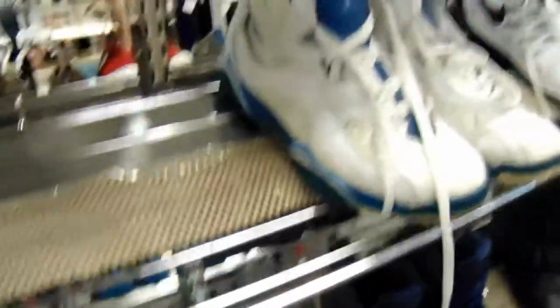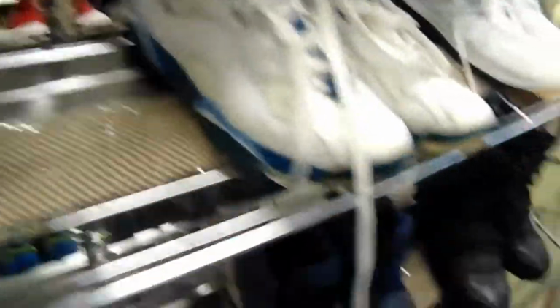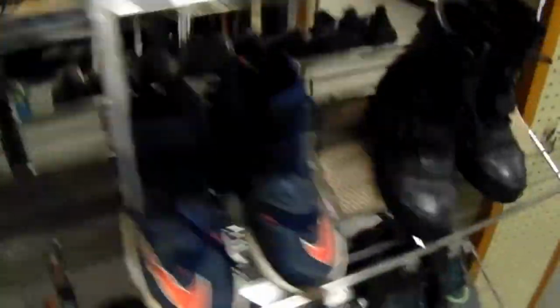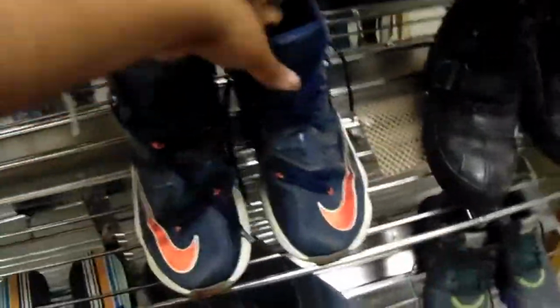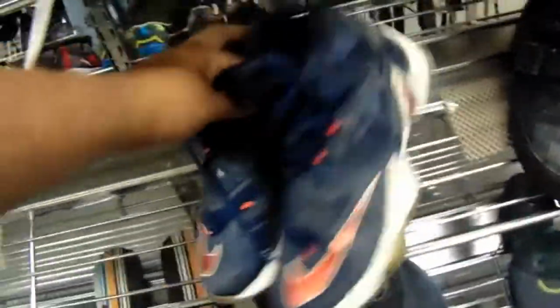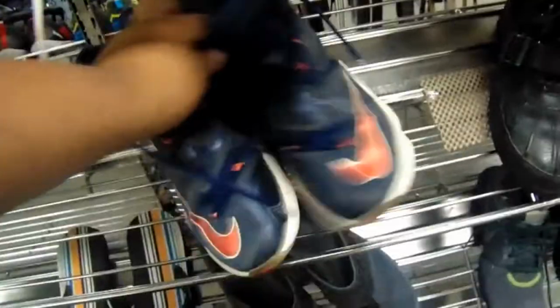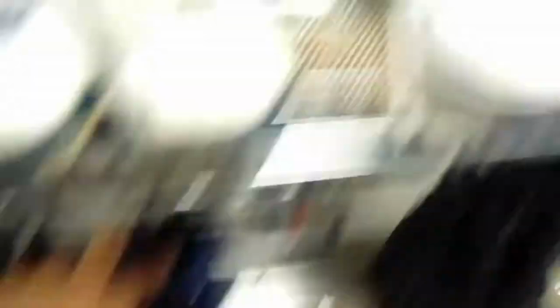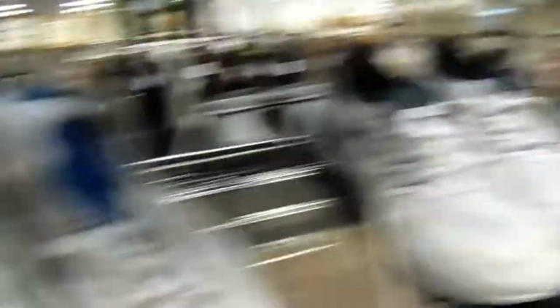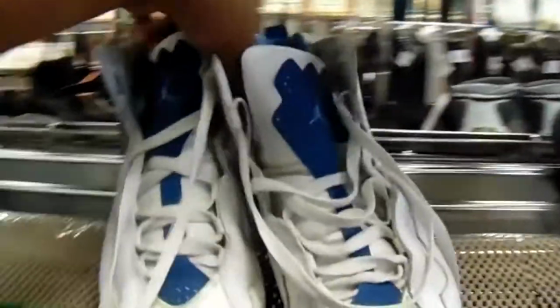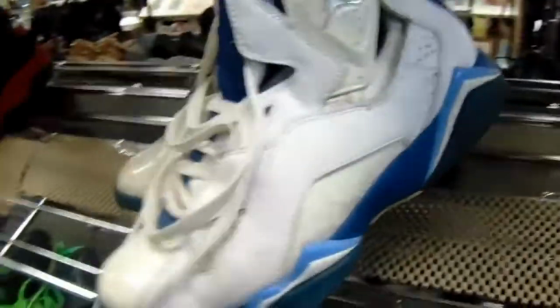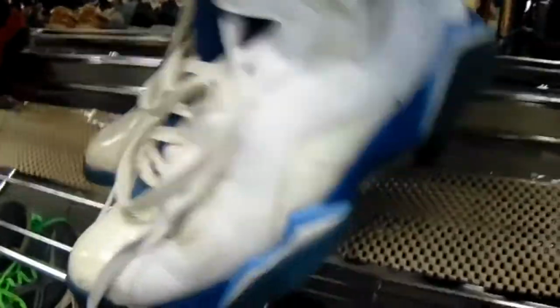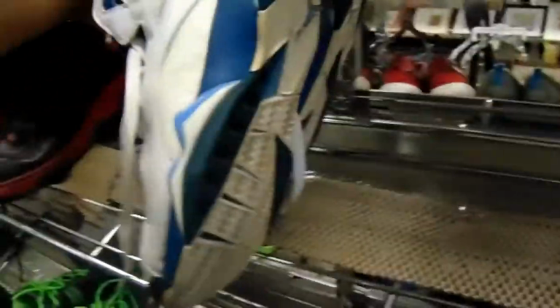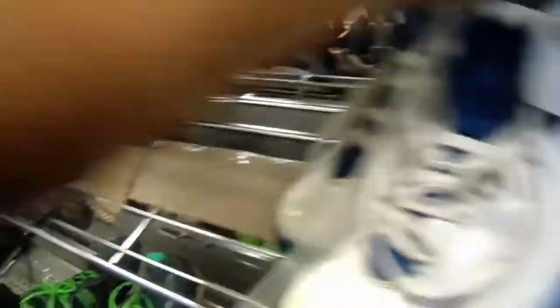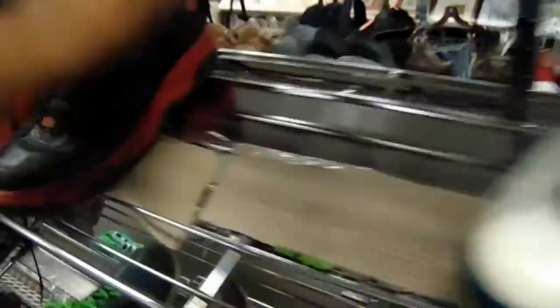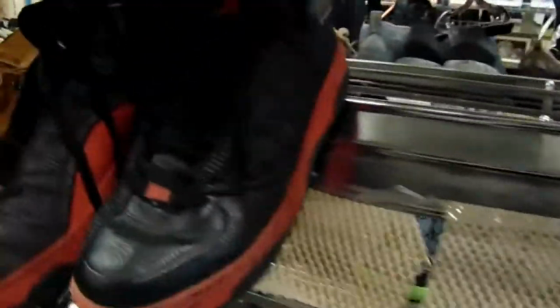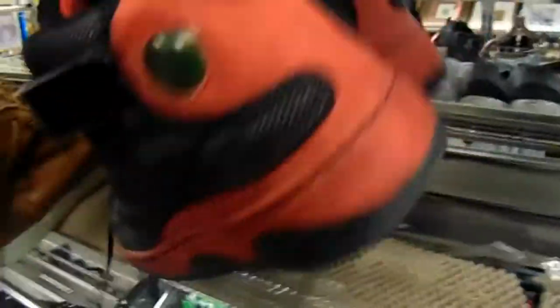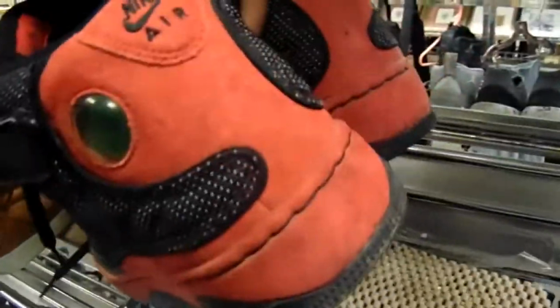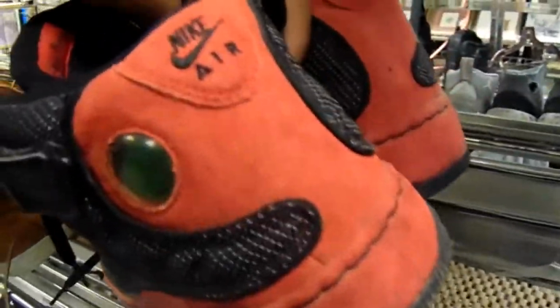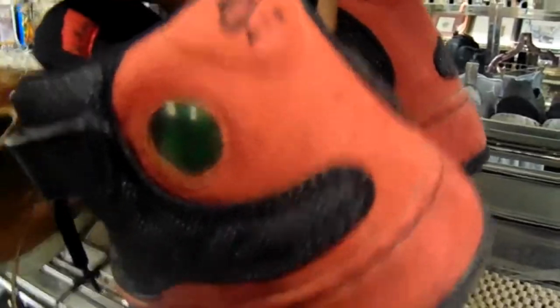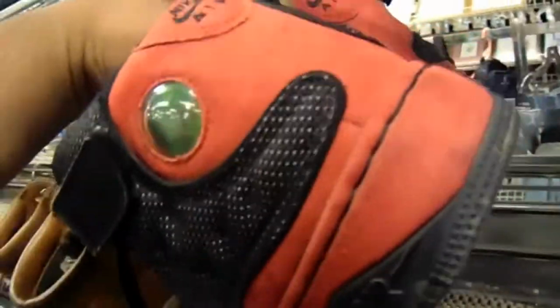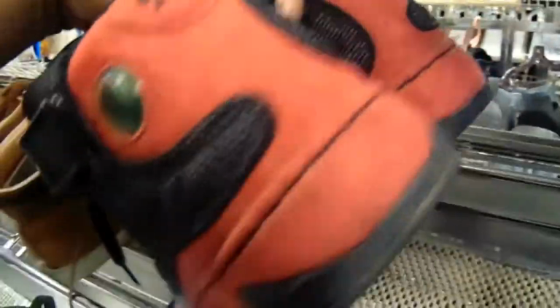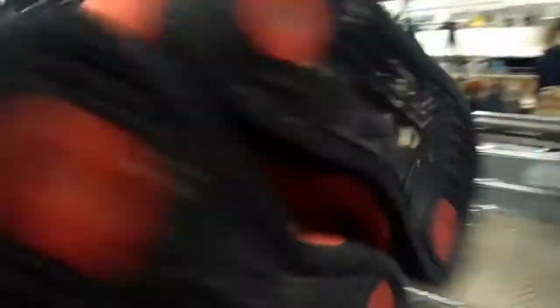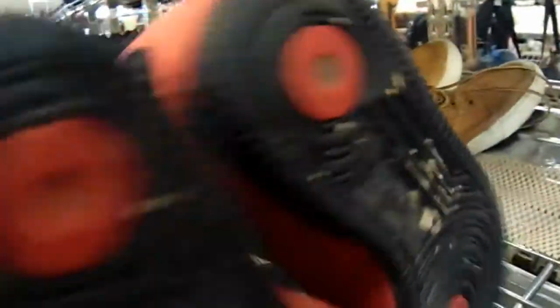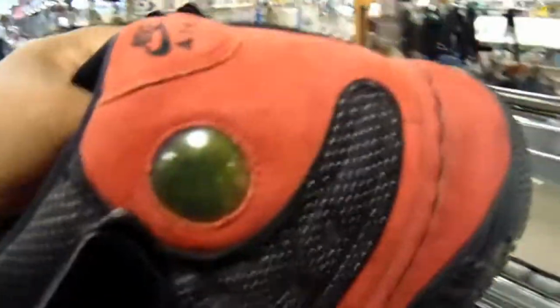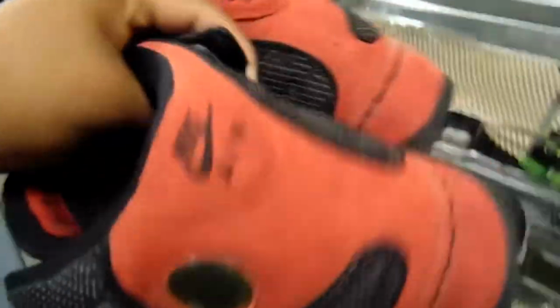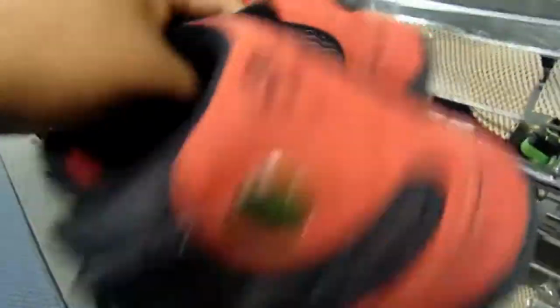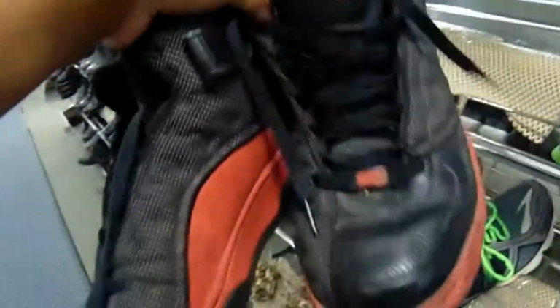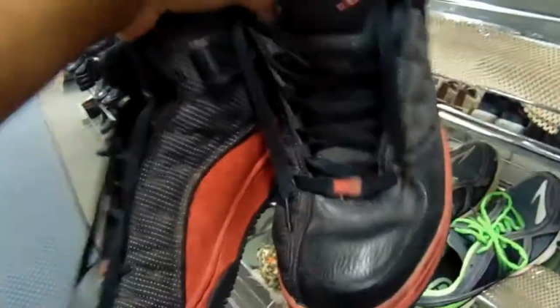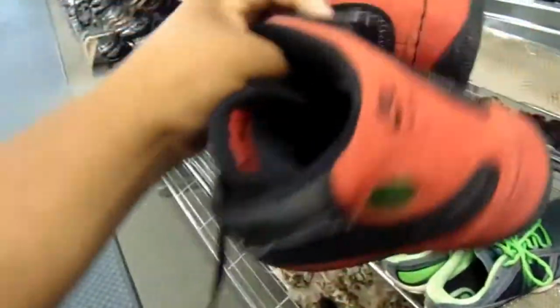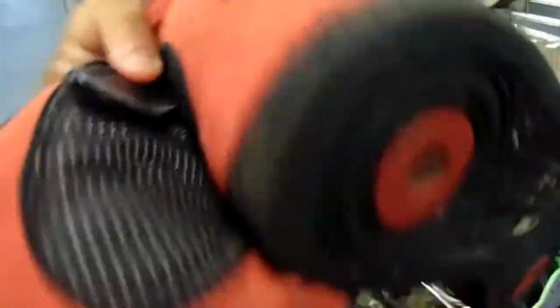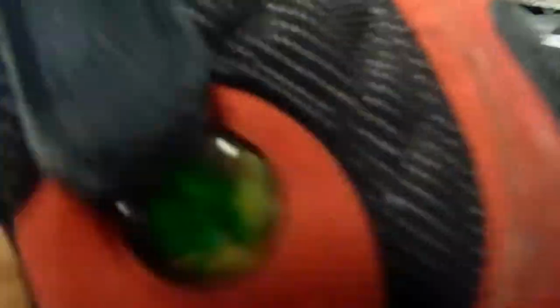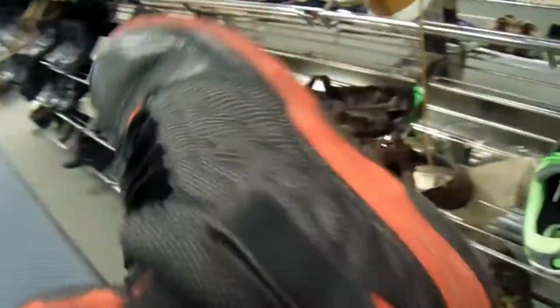In the shoe section — got these LeBrons, Air Maxes, and these Jordans right here. Also got these 'Bred' Air Forces — I believe that's what they are, correct me in the comments below.